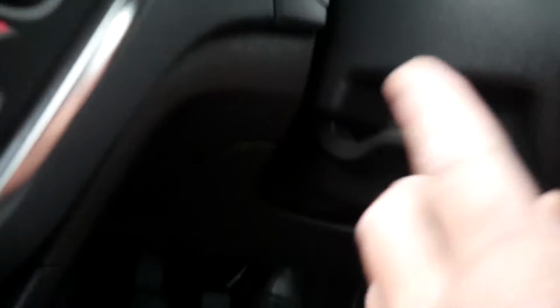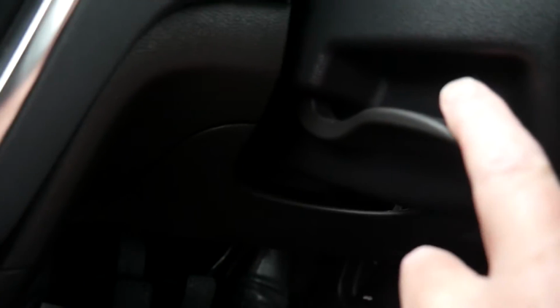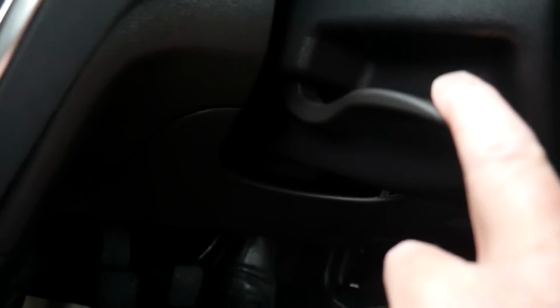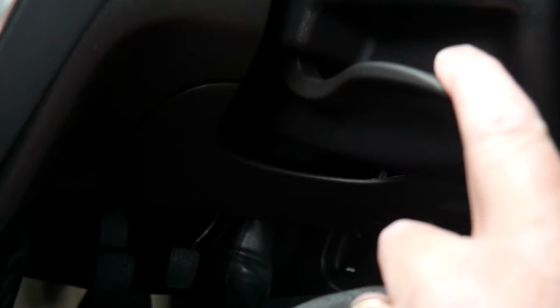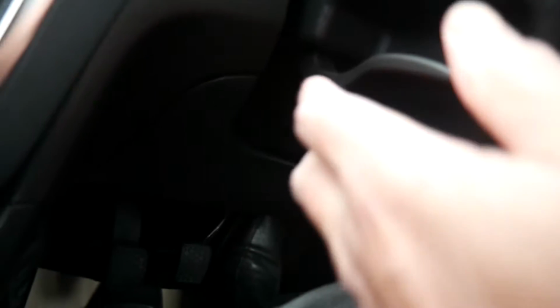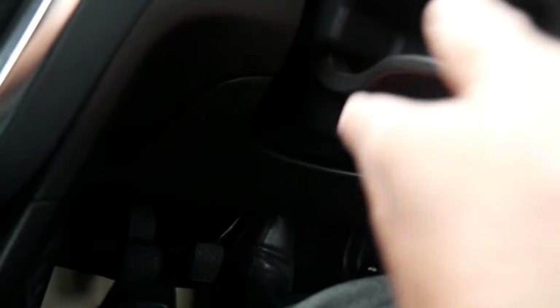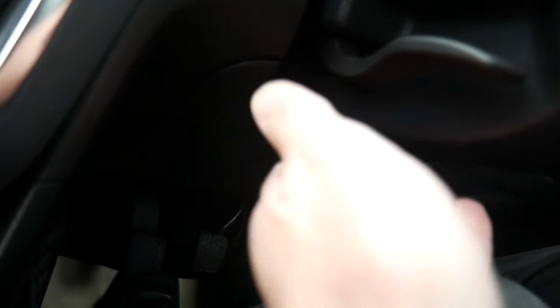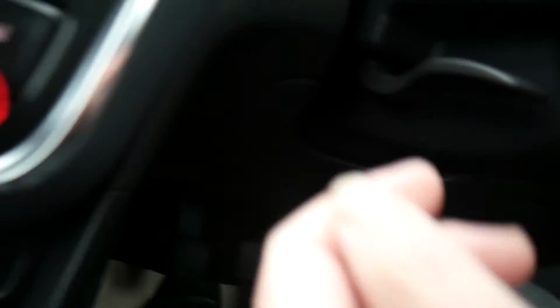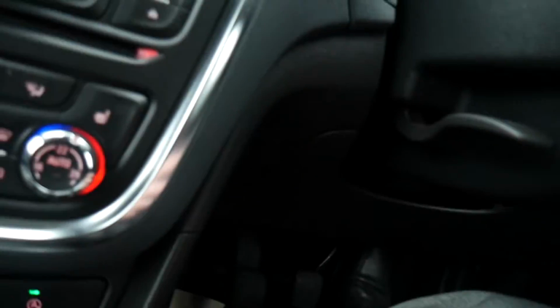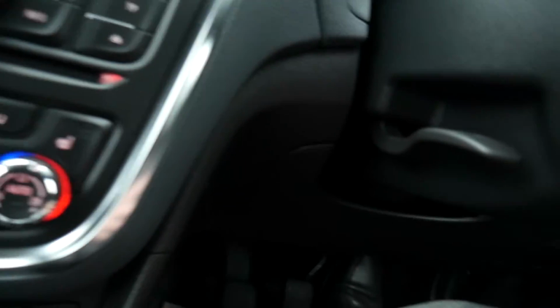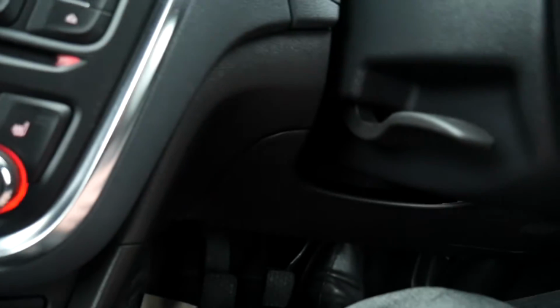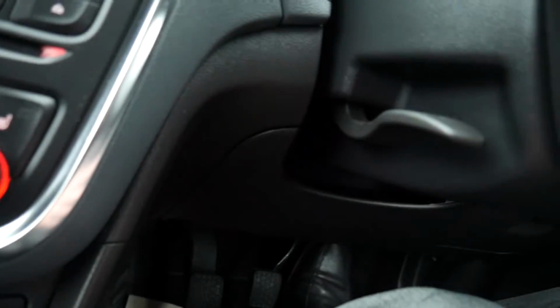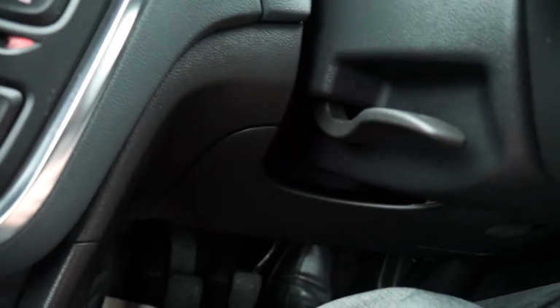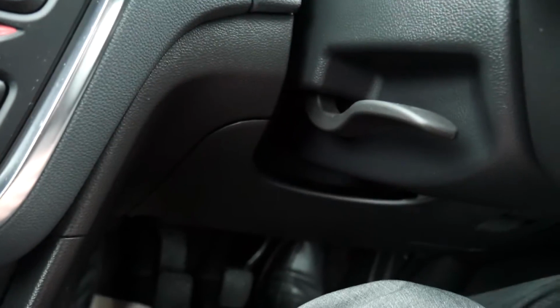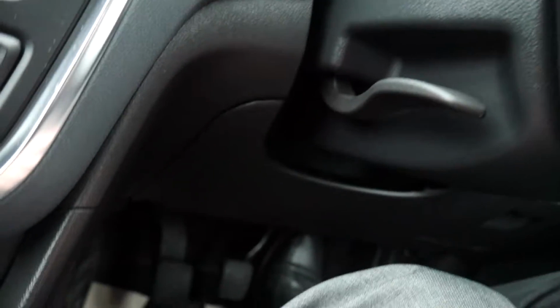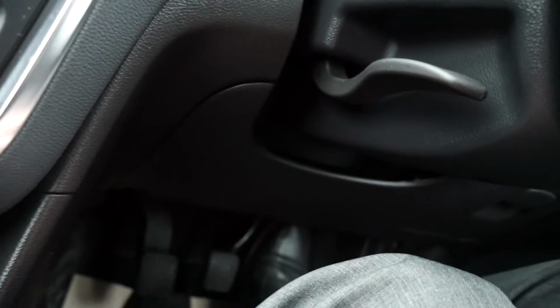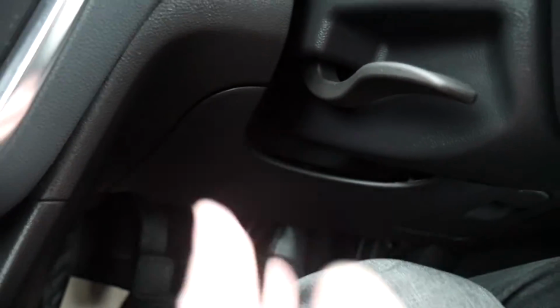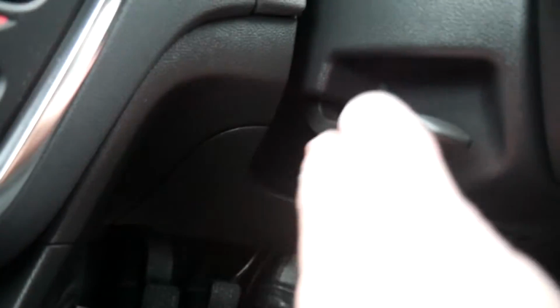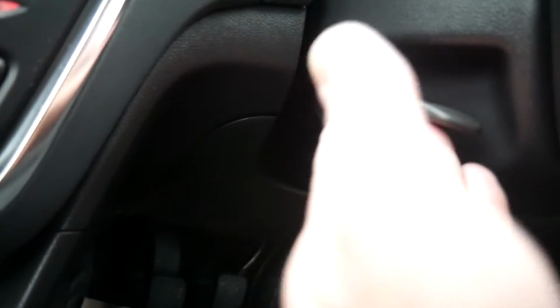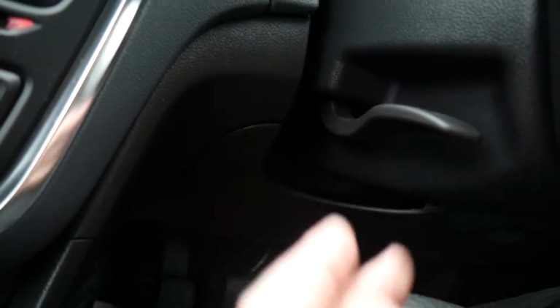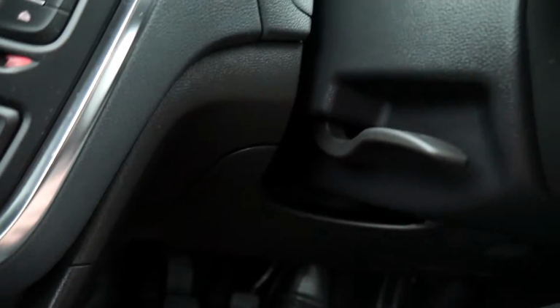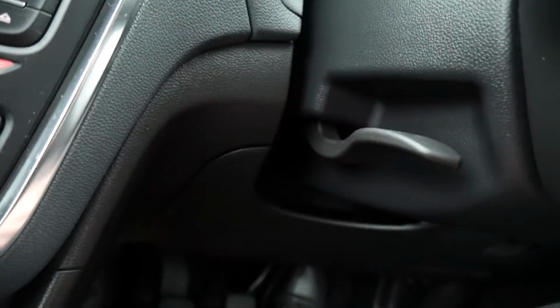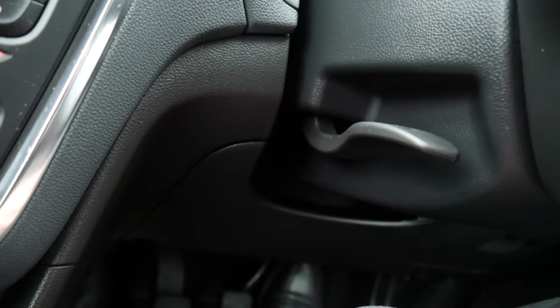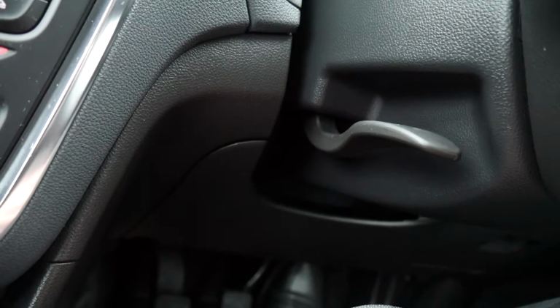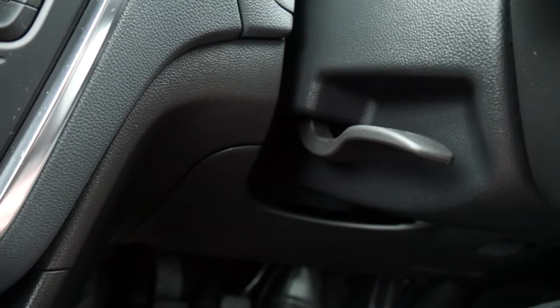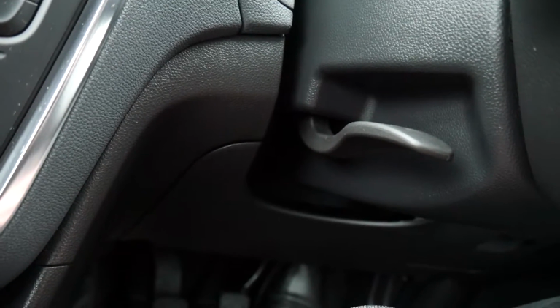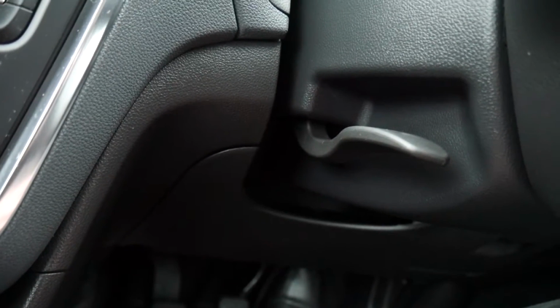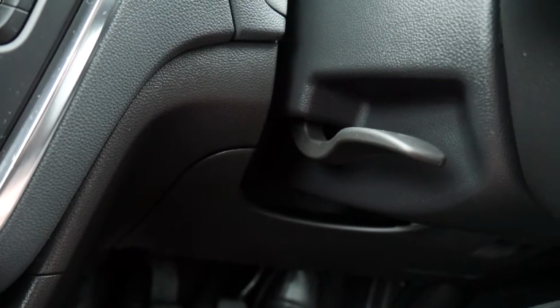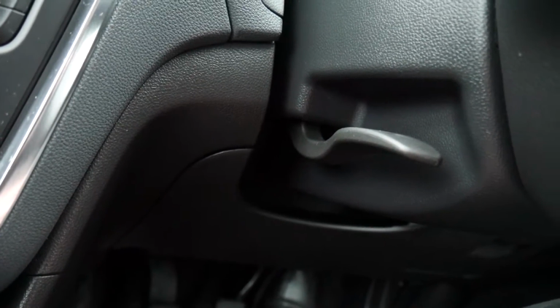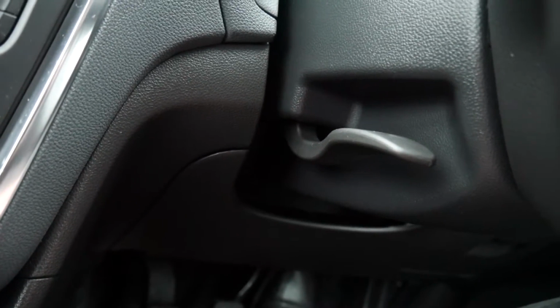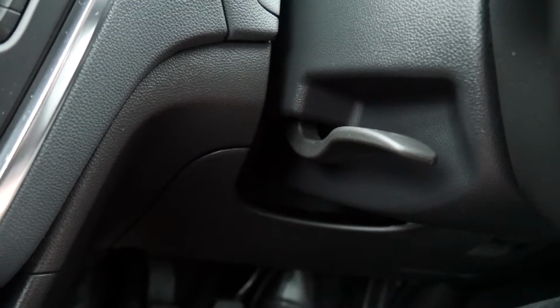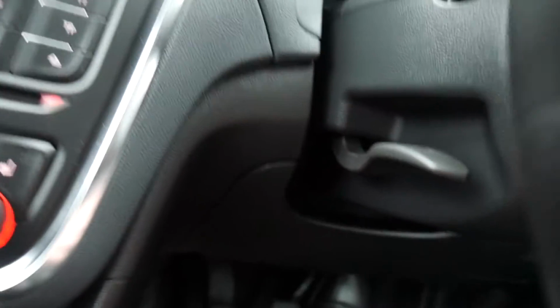If you need to adjust the steering wheel, there's a little lever here — fold that down, move the steering wheel up or down to where you want it, then tighten it back up before you drive away.